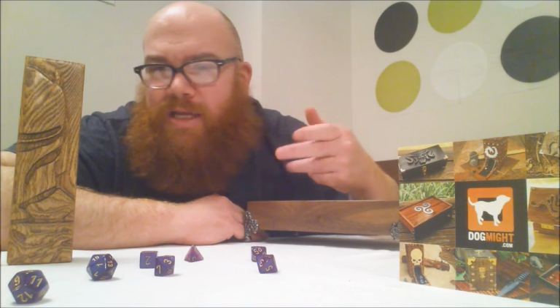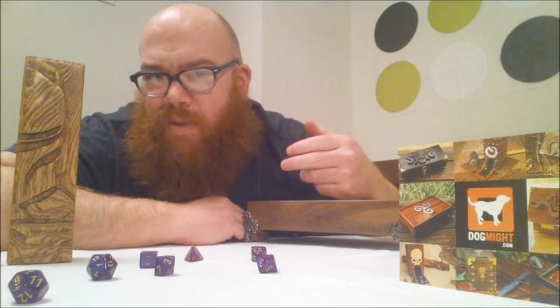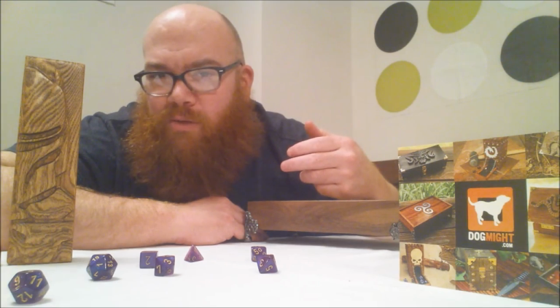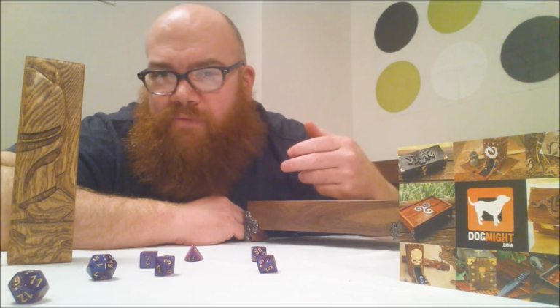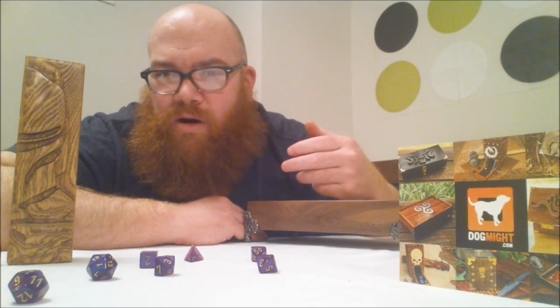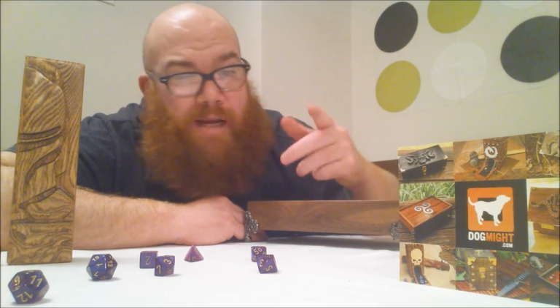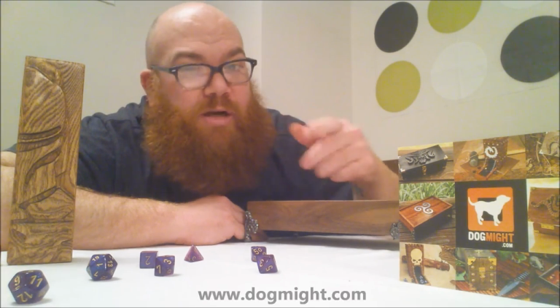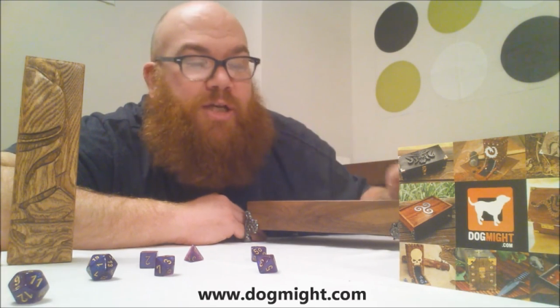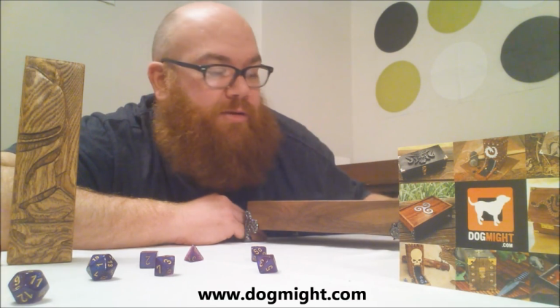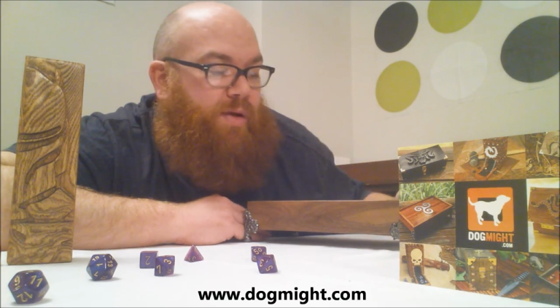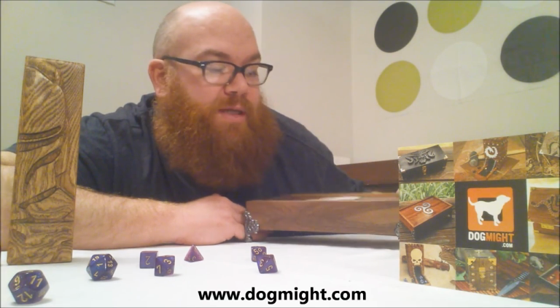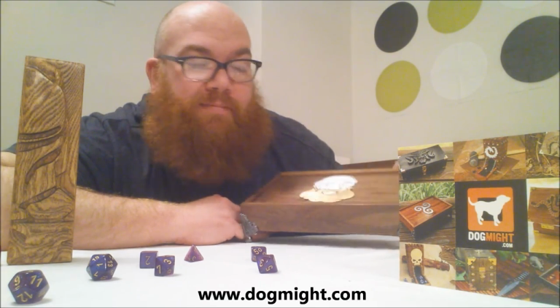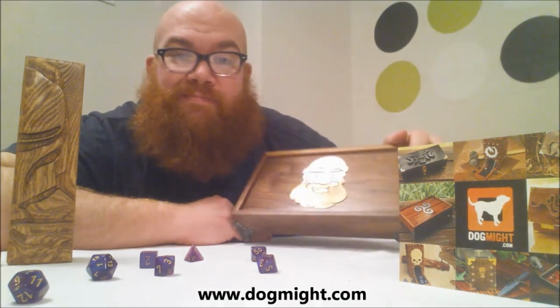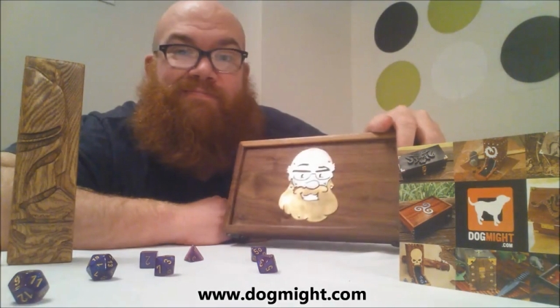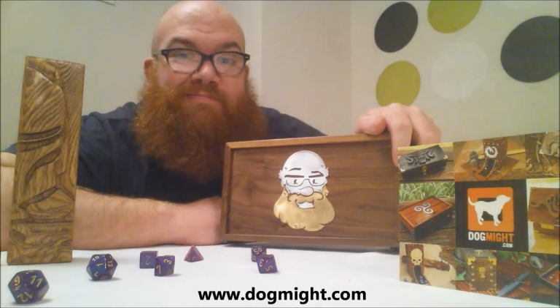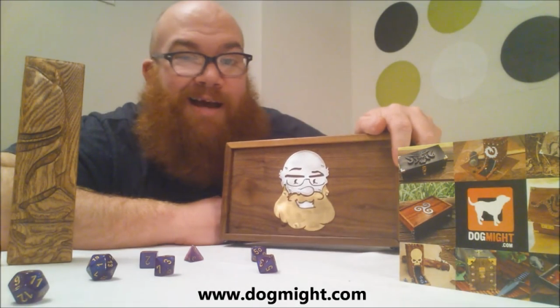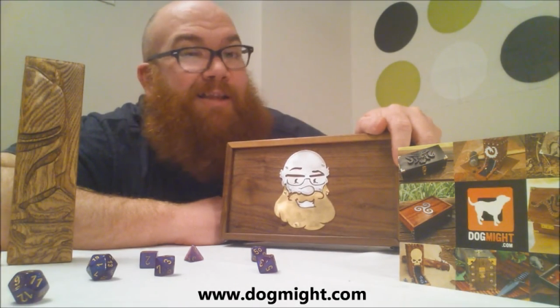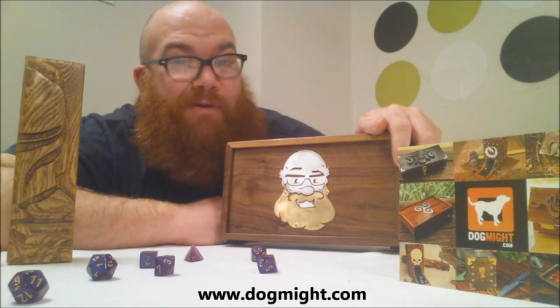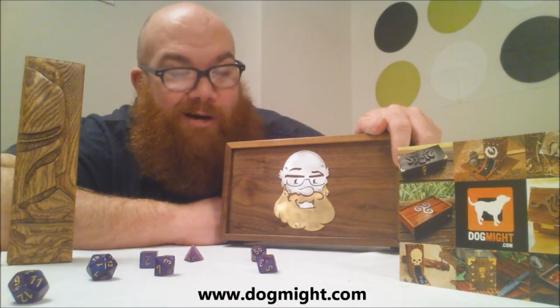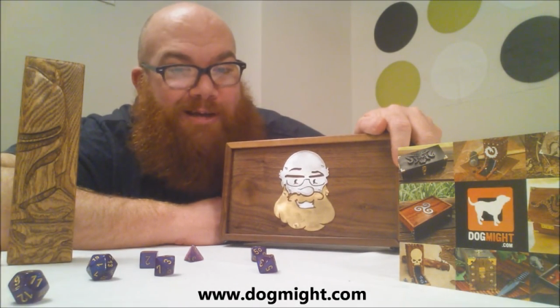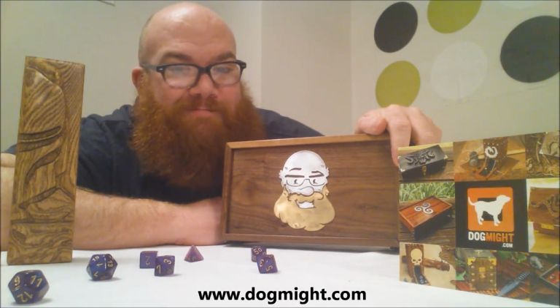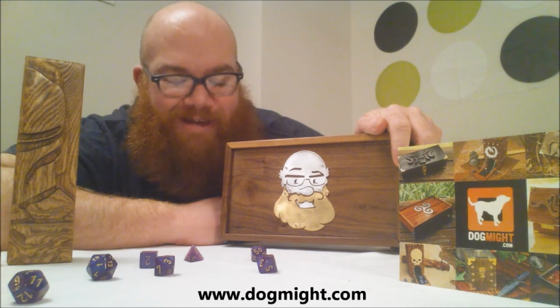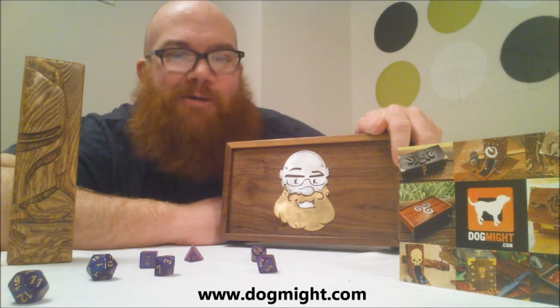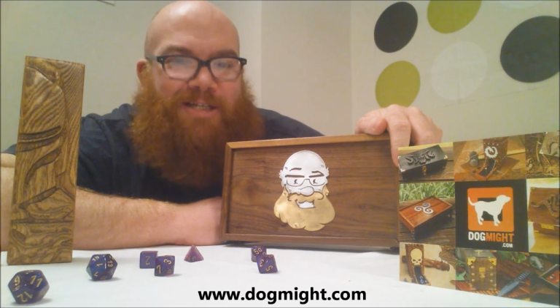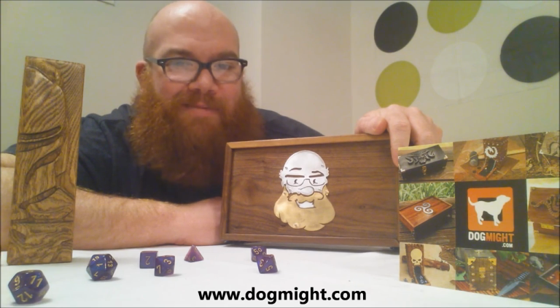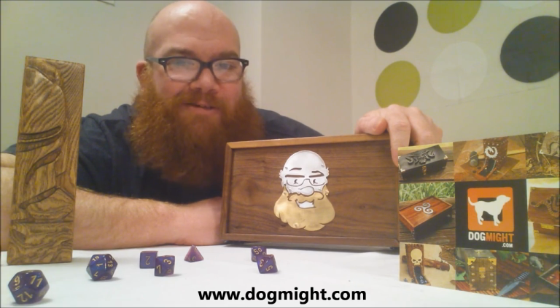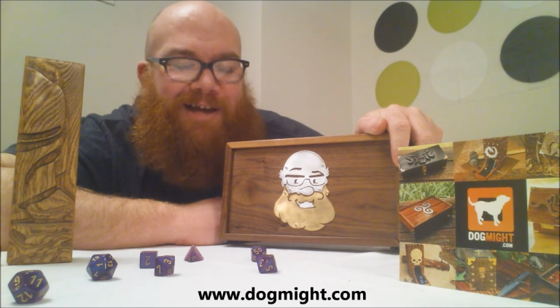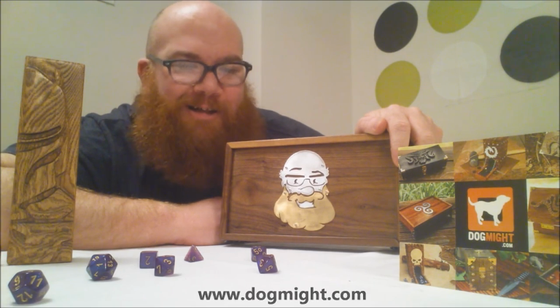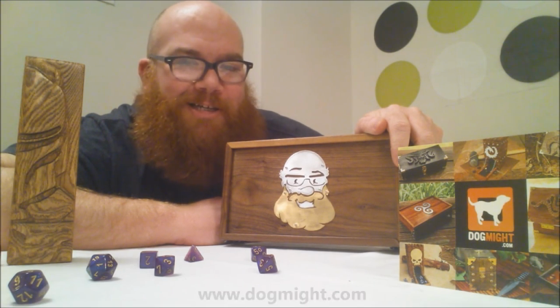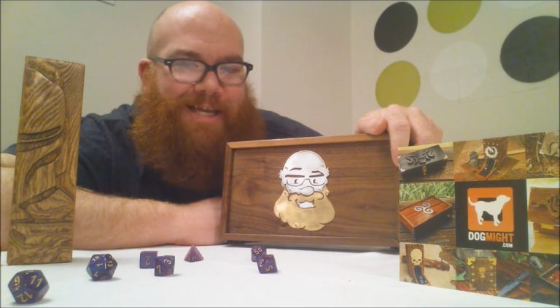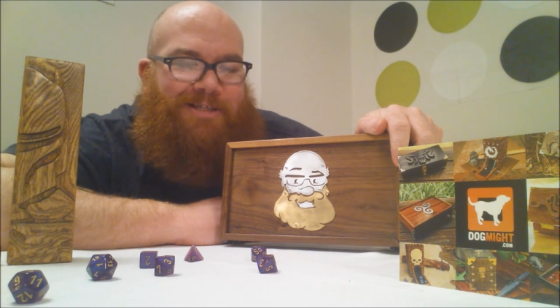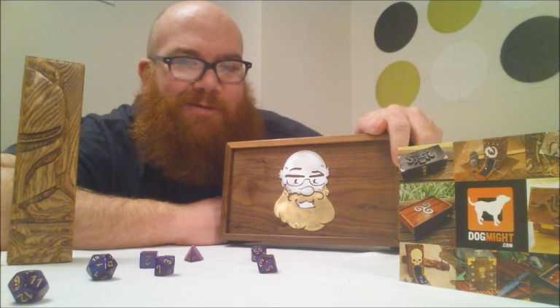But don't just take my word for it — make sure you check out their website. I love their work. I hope you check them out. I'll talk to you again soon.